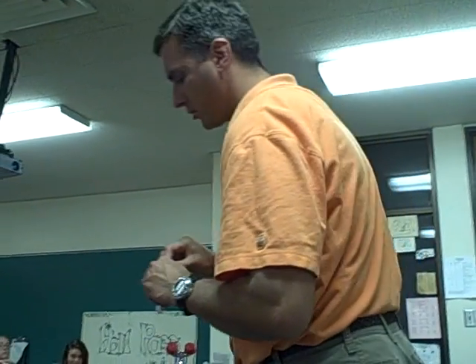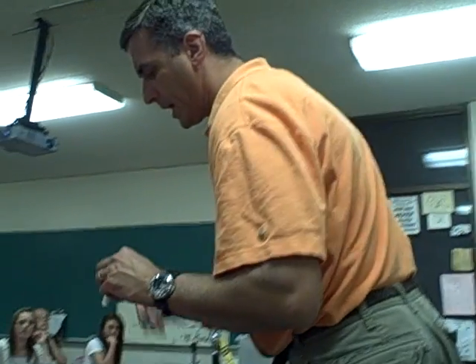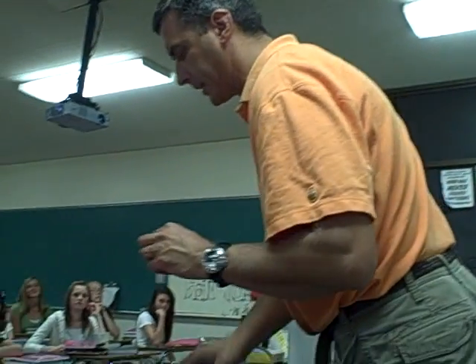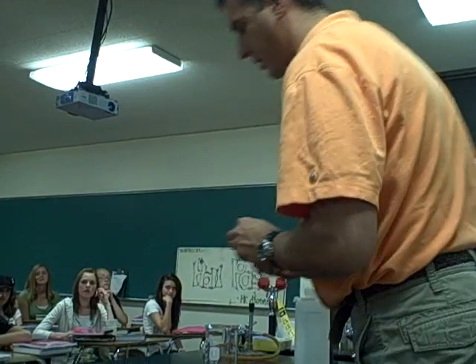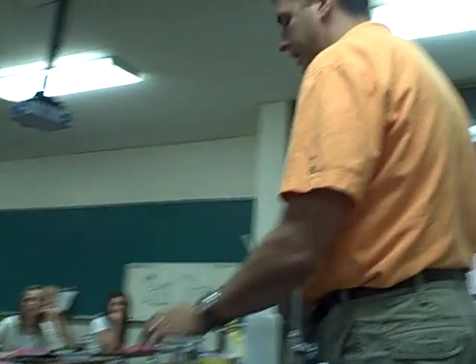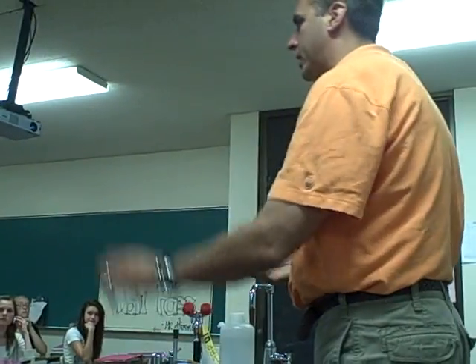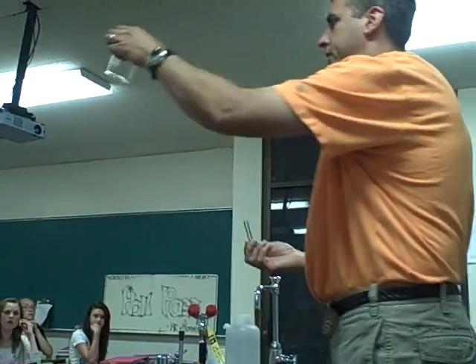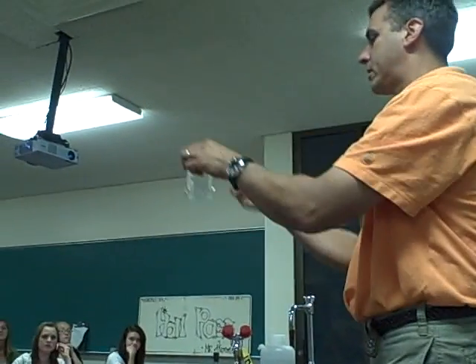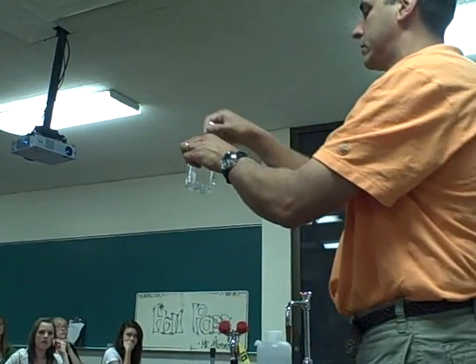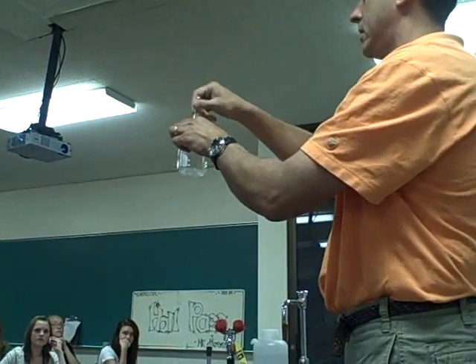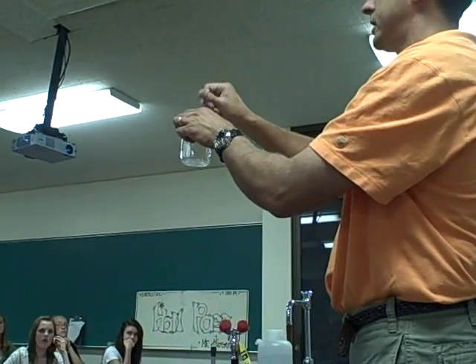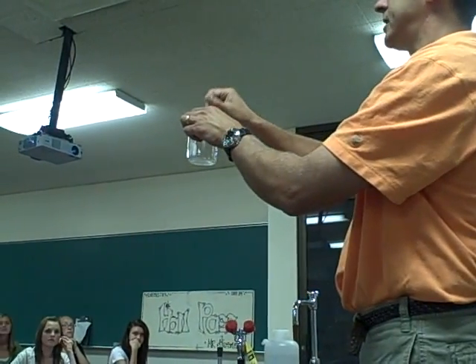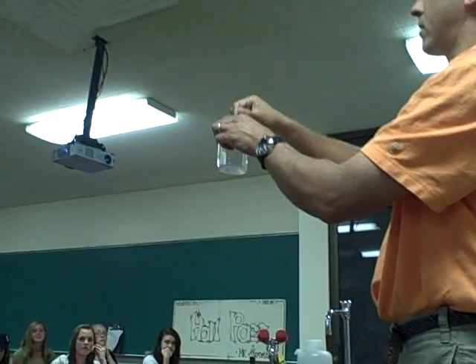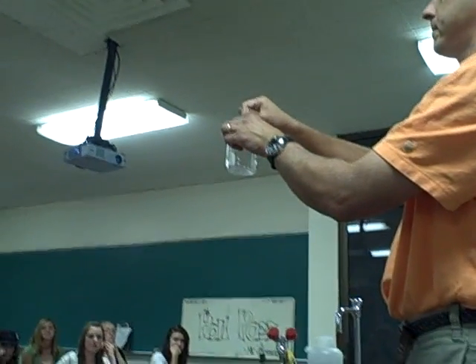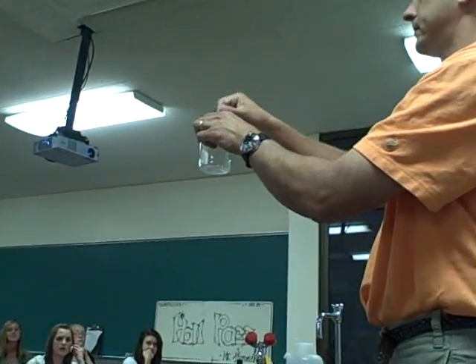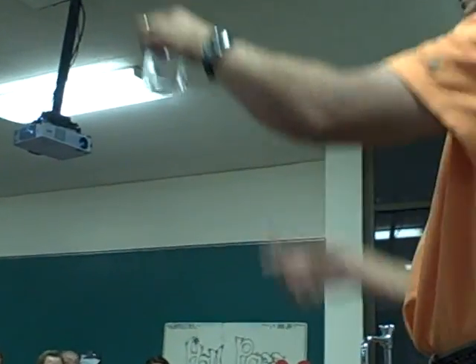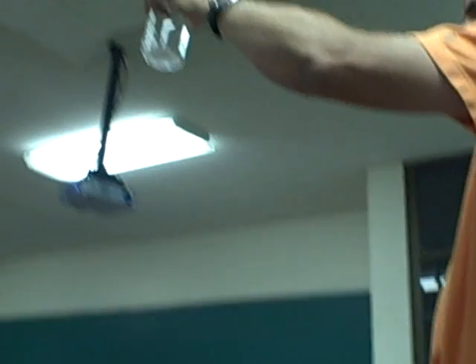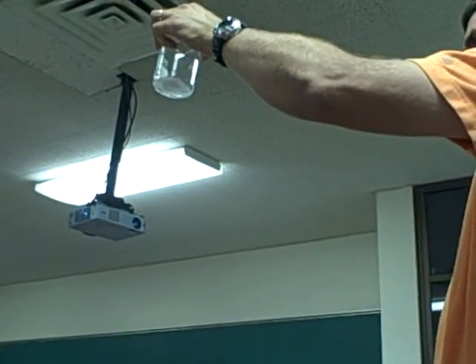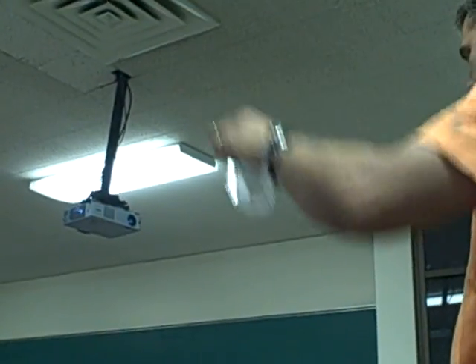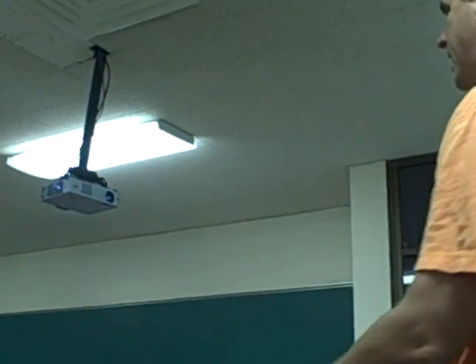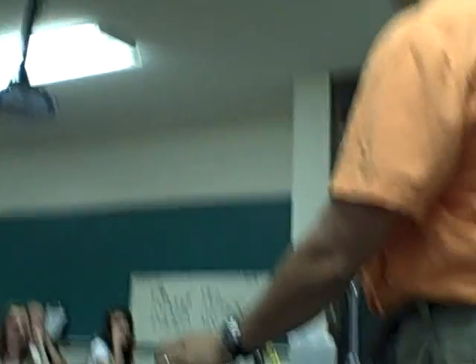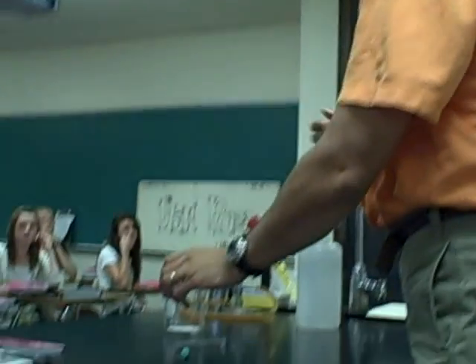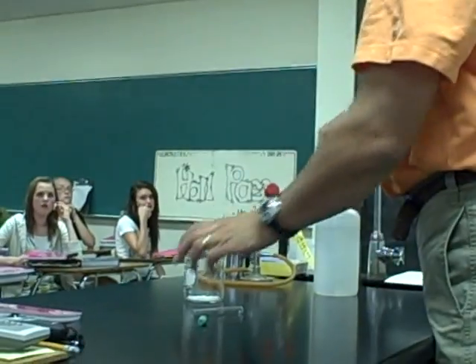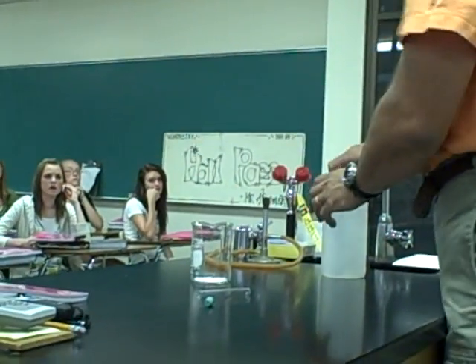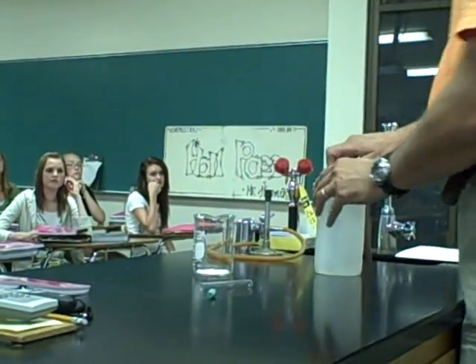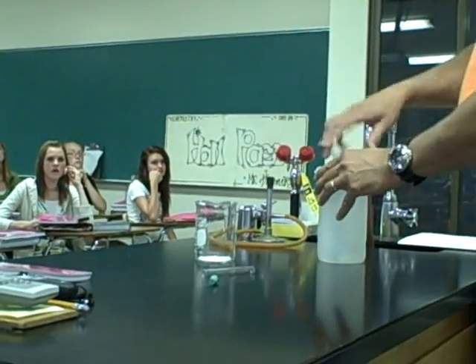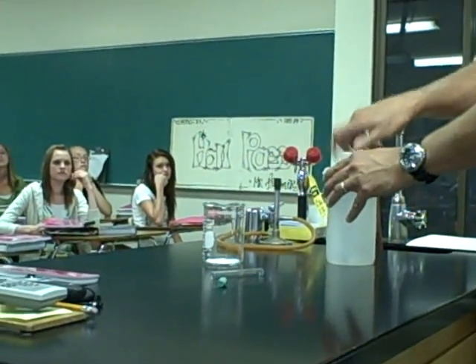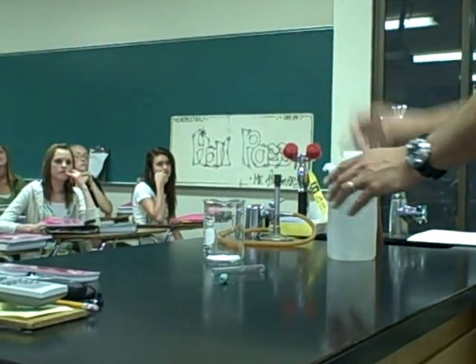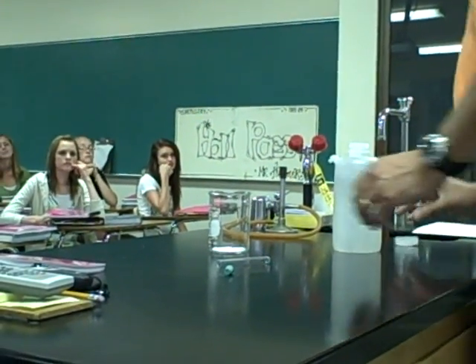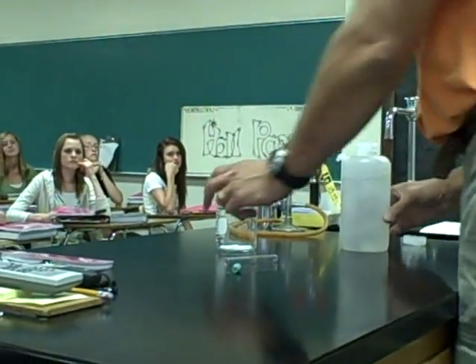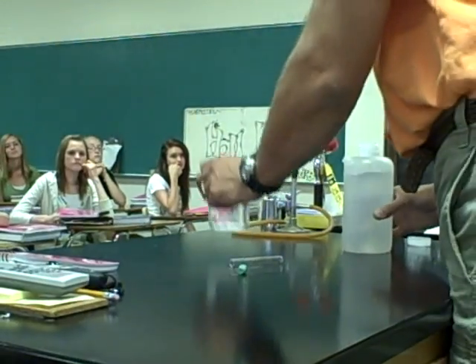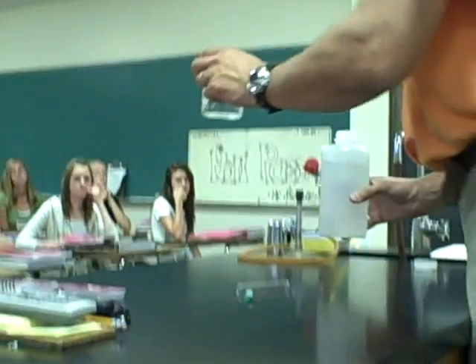I'll take the sodium polyacrylate and put it in this beaker. Once again, that's about a gram, and I will add about three to four hundred grams of water to this, and we'll observe what happens here.